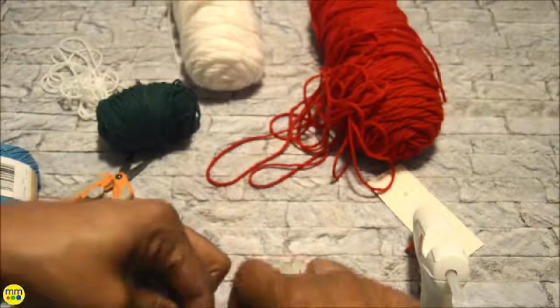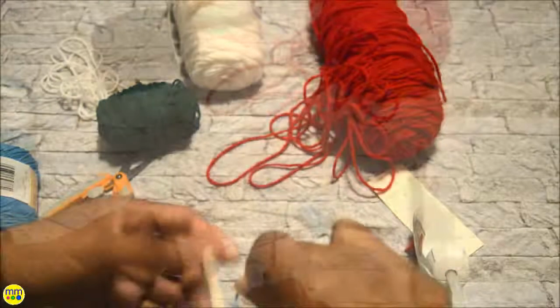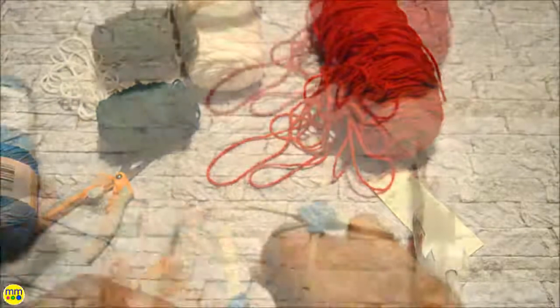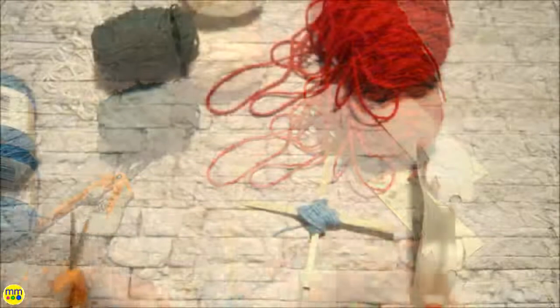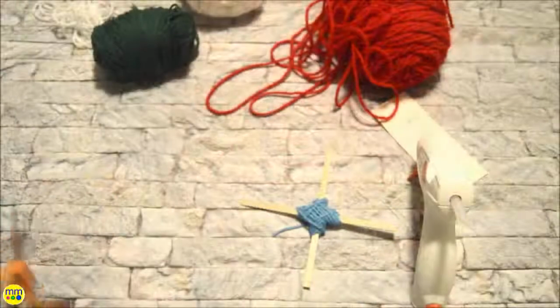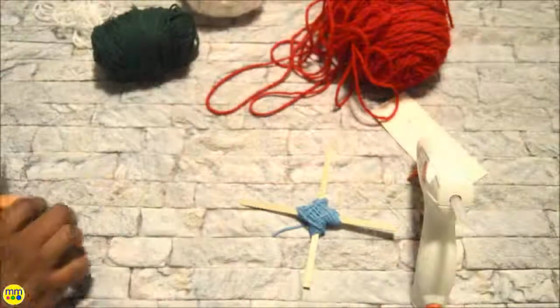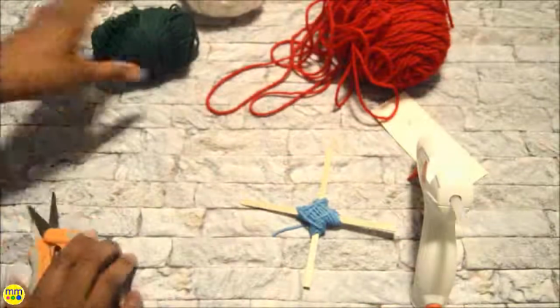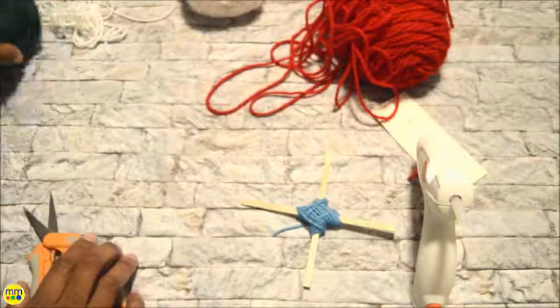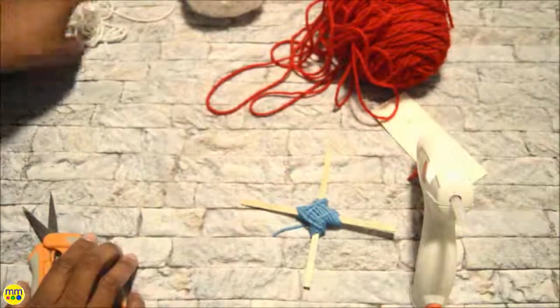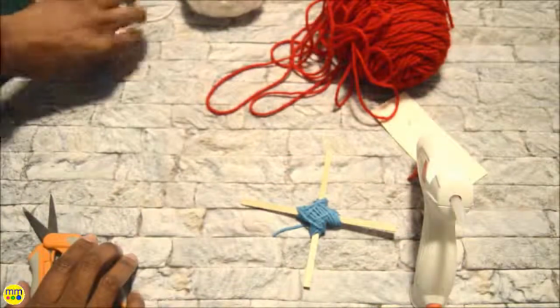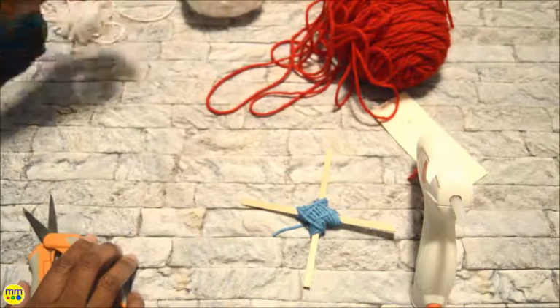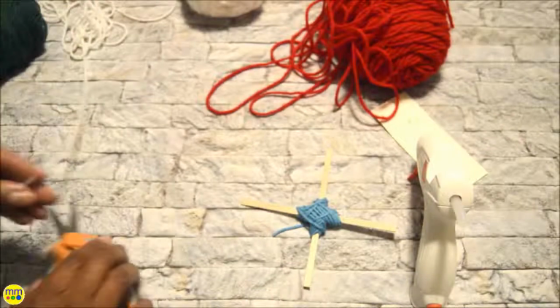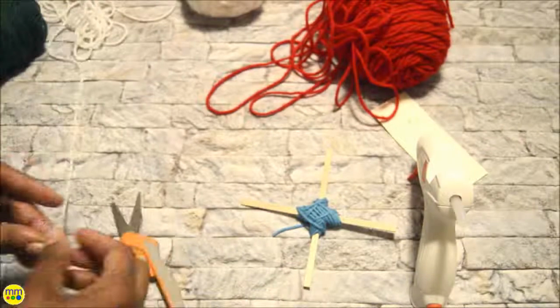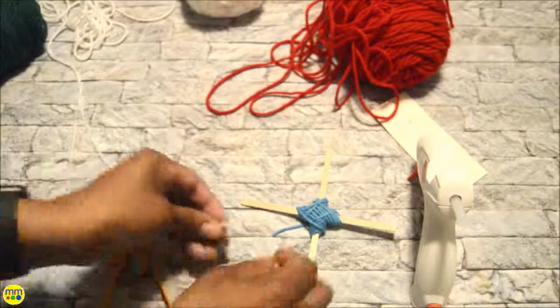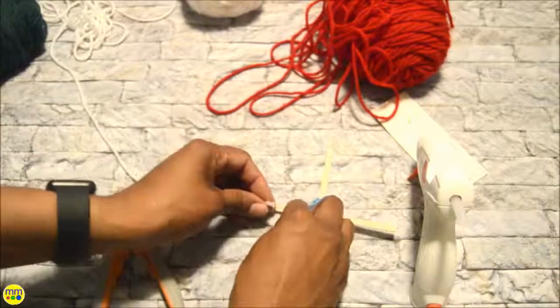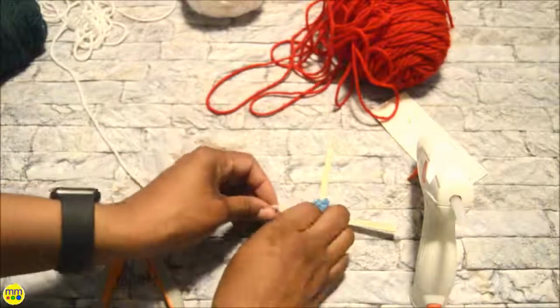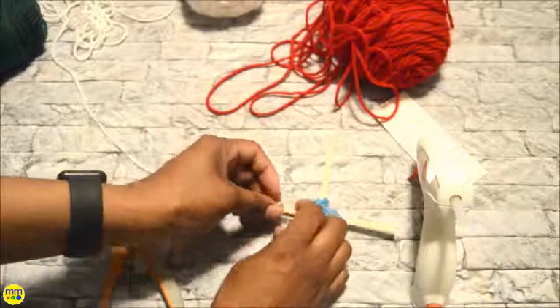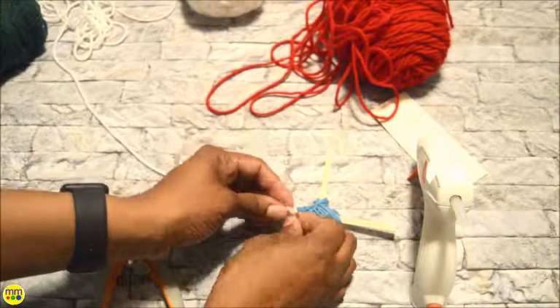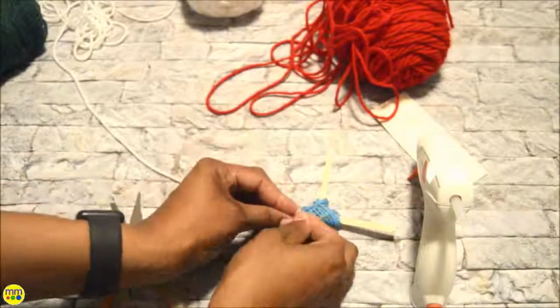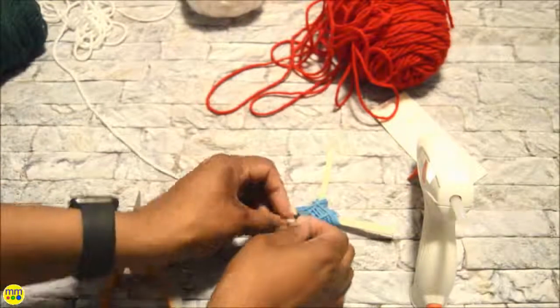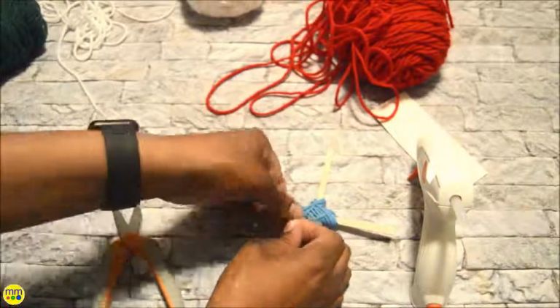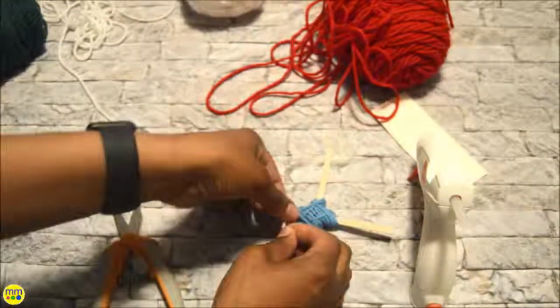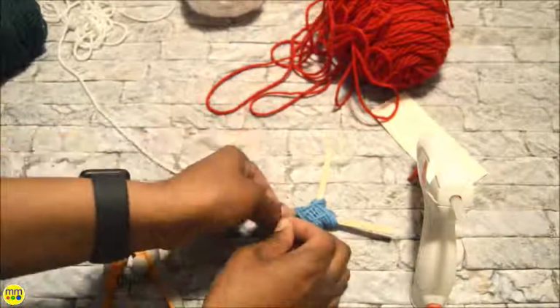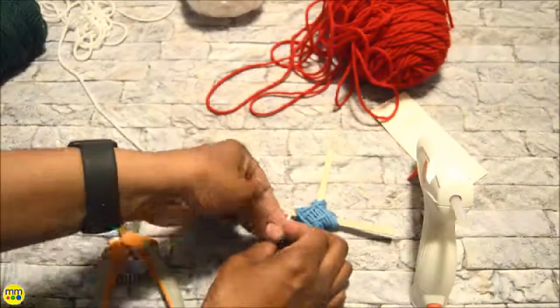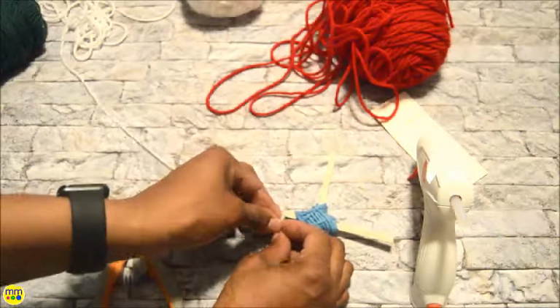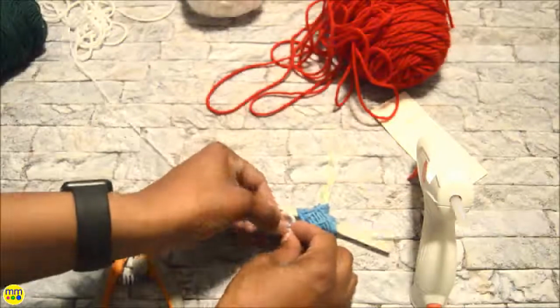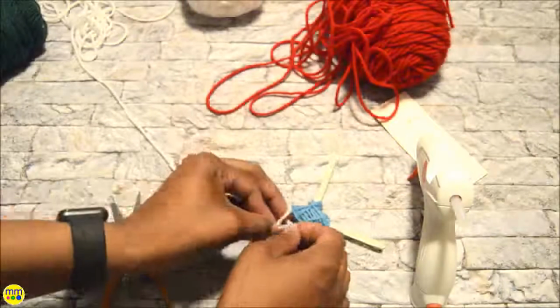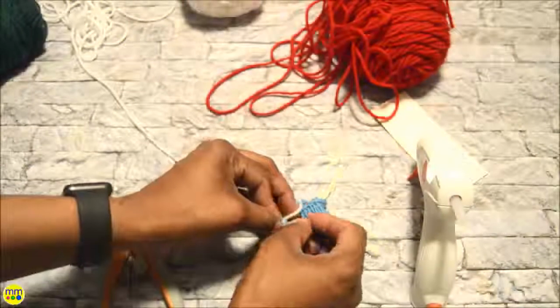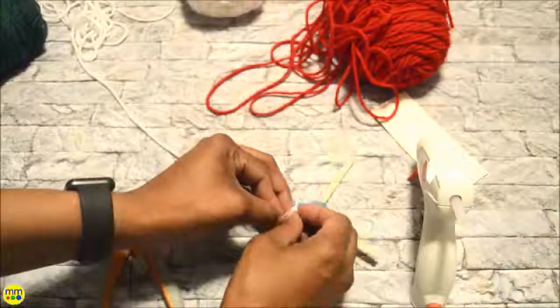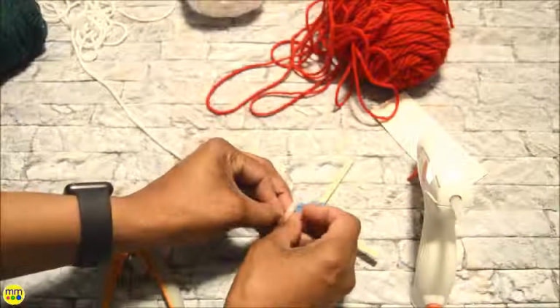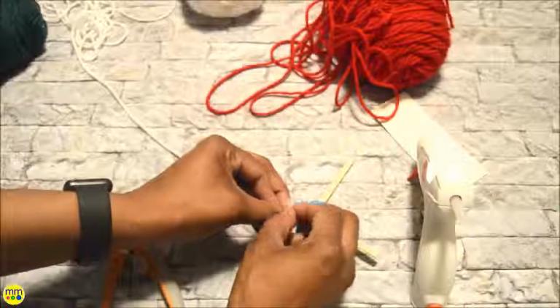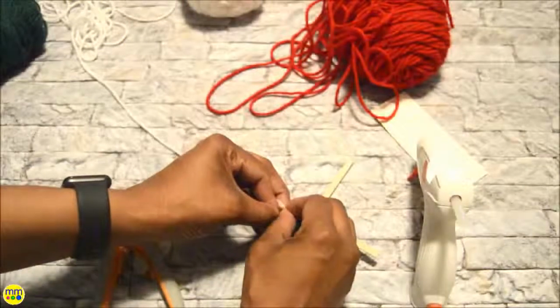When you are ready to change colors, tie the two pieces of yarn together and continue wrapping. Cut the ends and tuck them so that they are only visible on the back side.